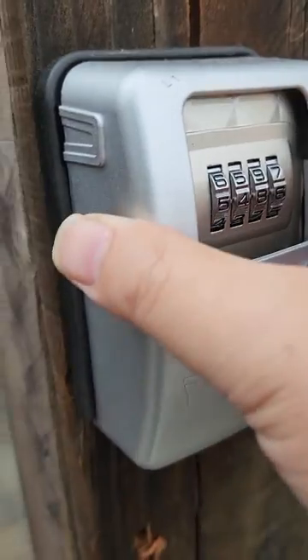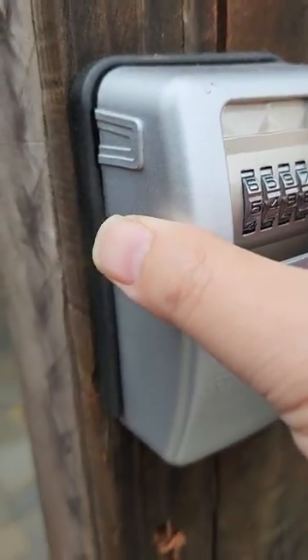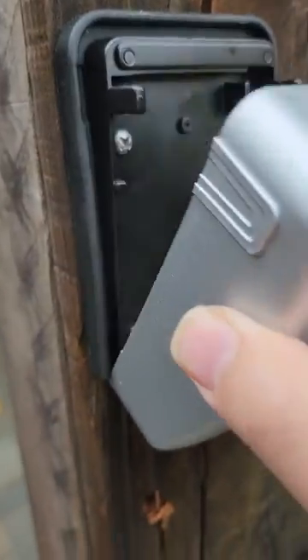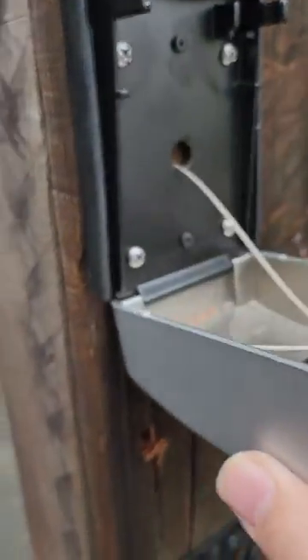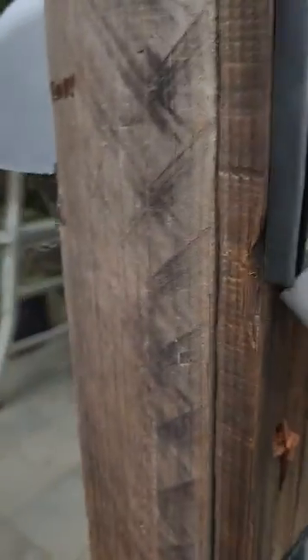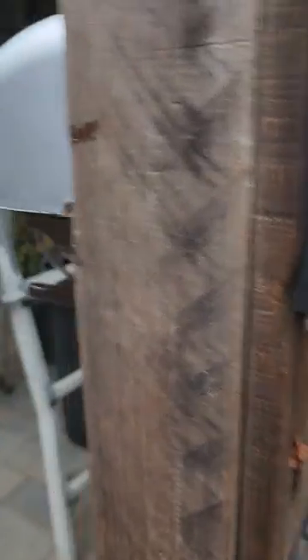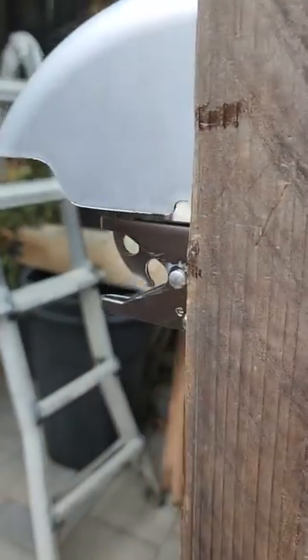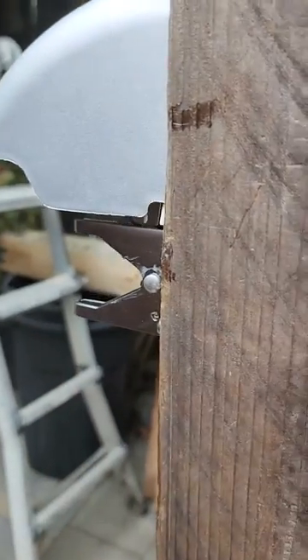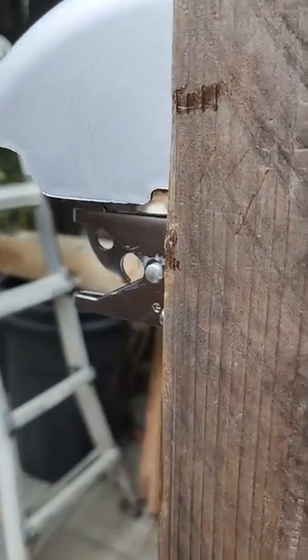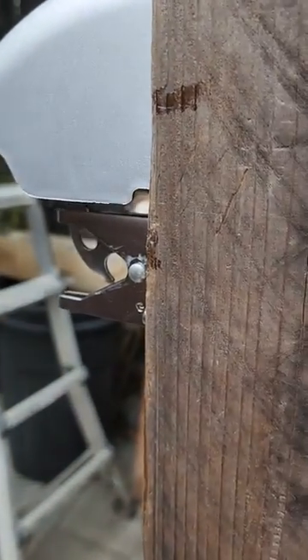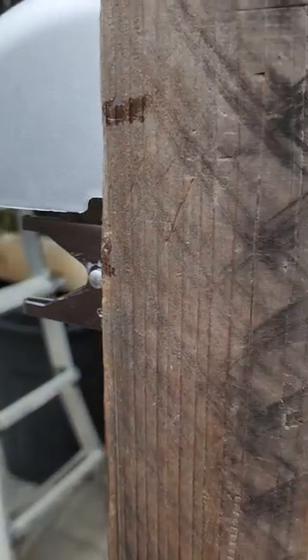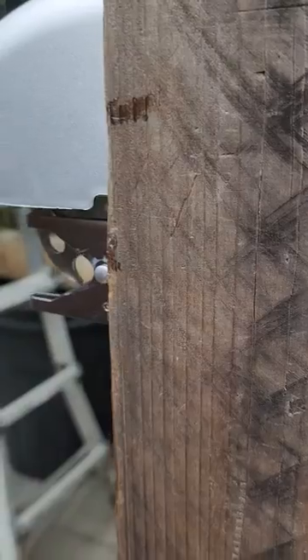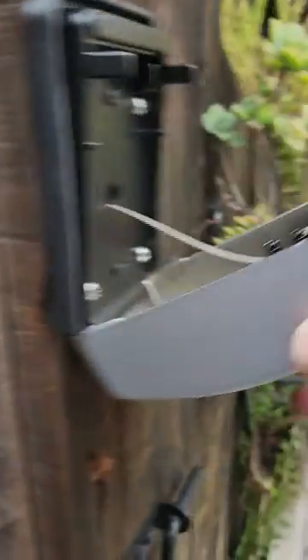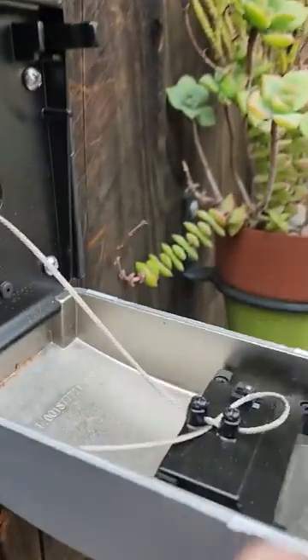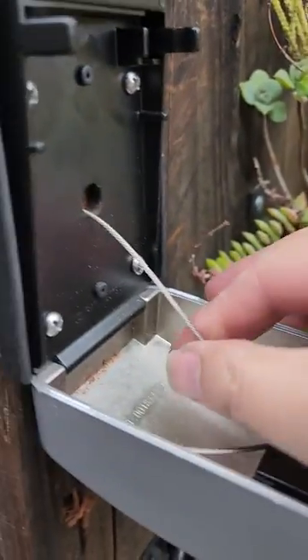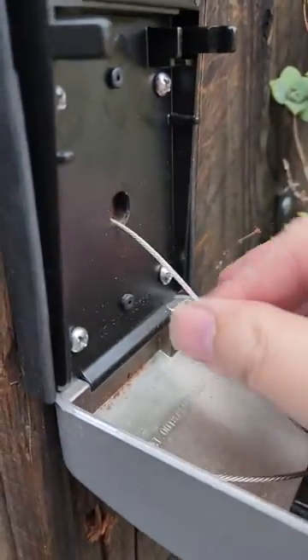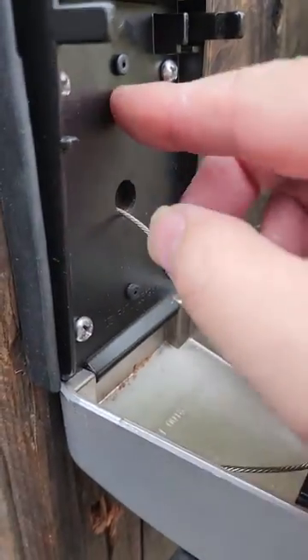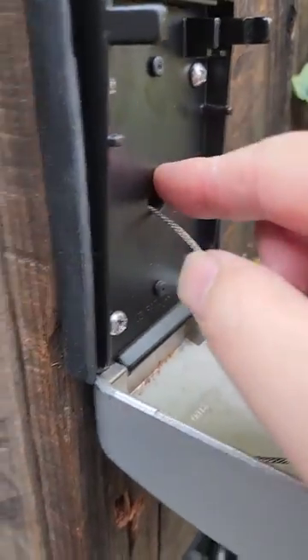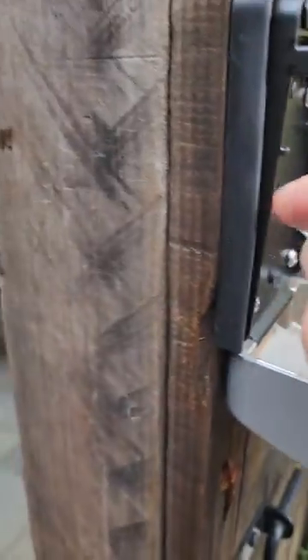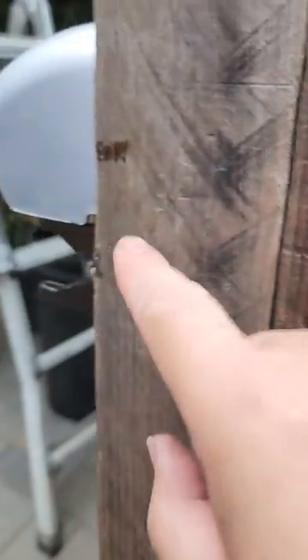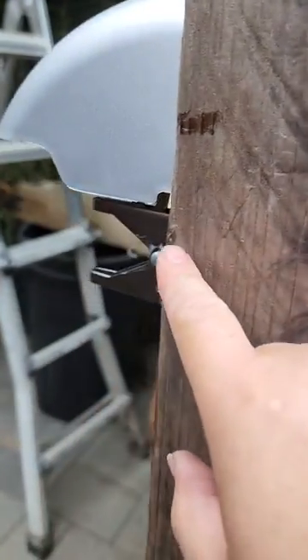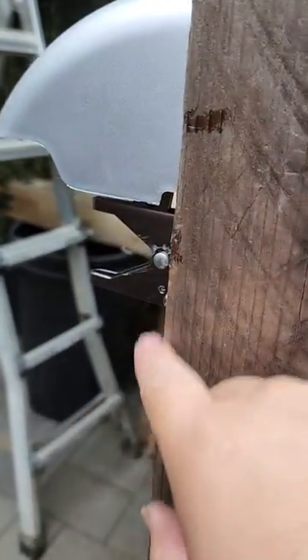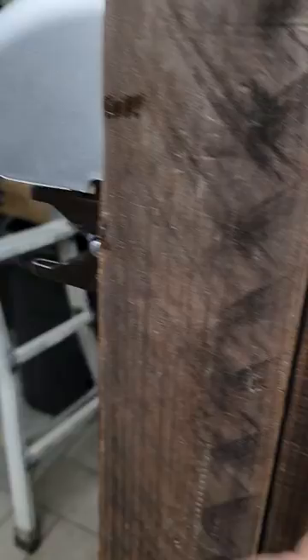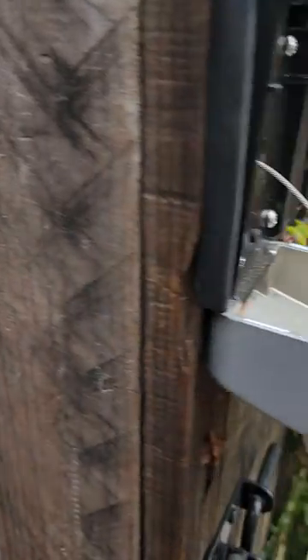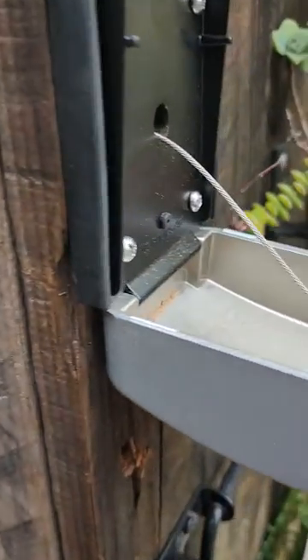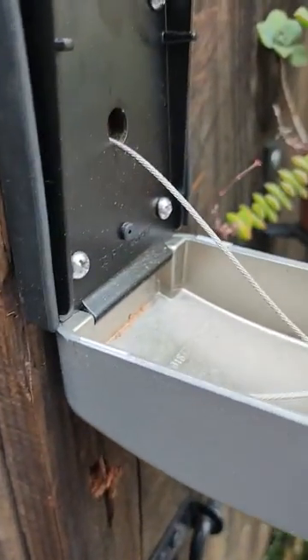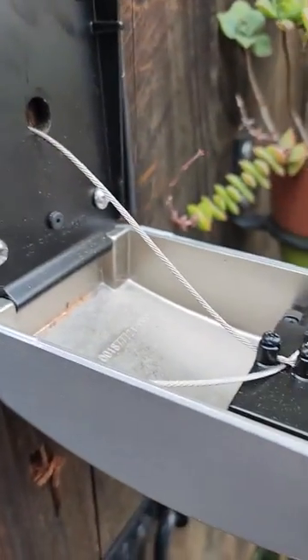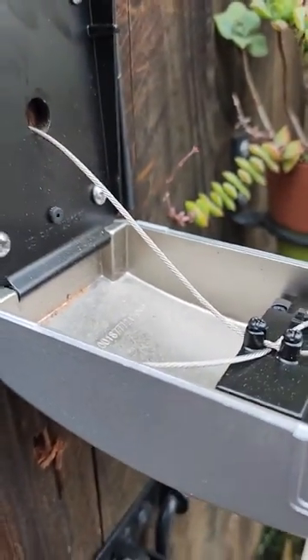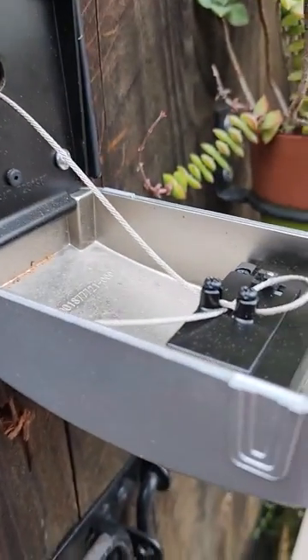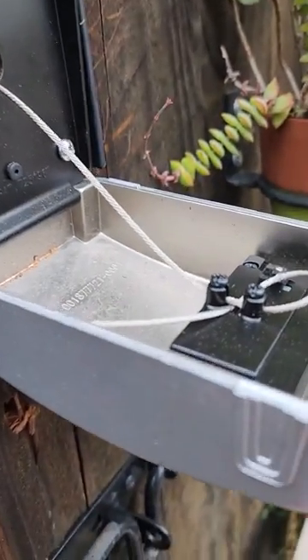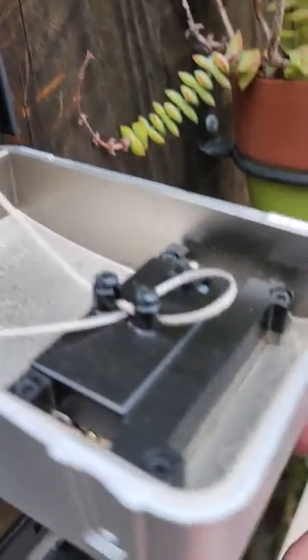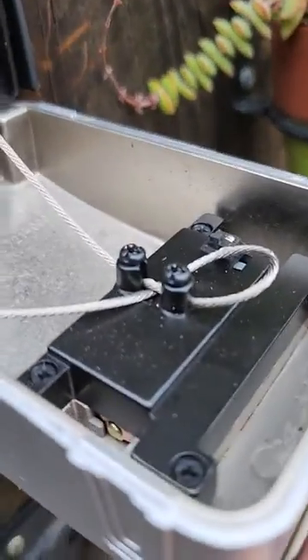The way it works is you open it, and as you pull it down this is what happens on the other side. It uses this wire that goes through a hole, goes through the fence, and then connects to that. Took about 30 minutes to install. It's pretty simple.